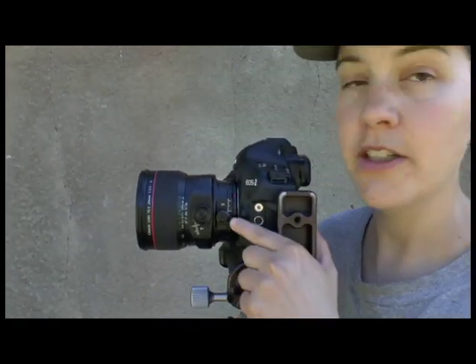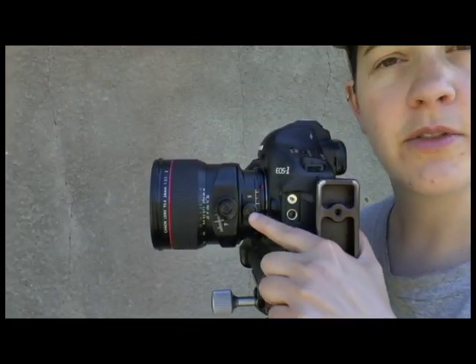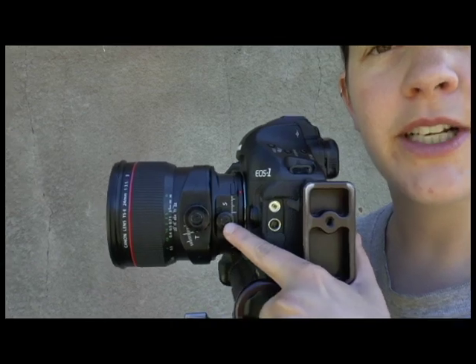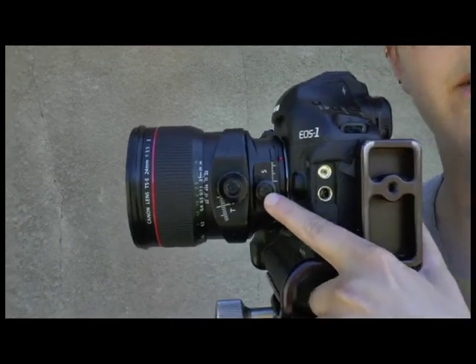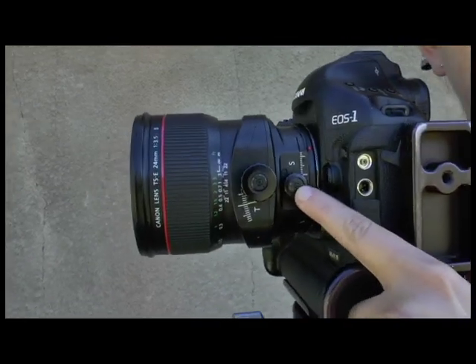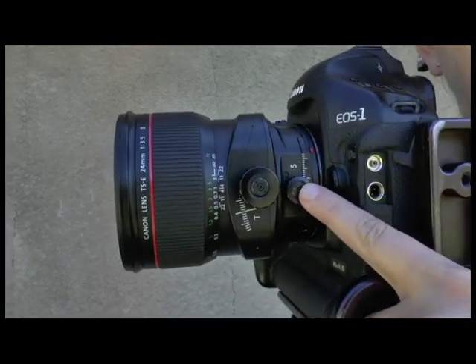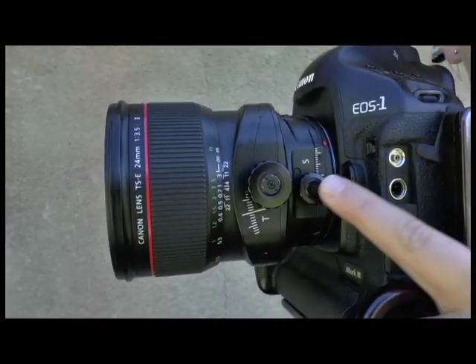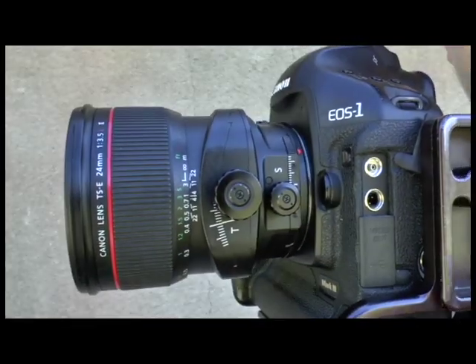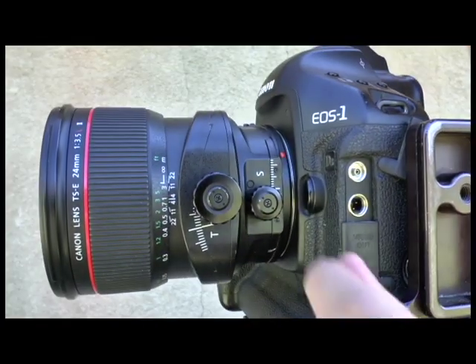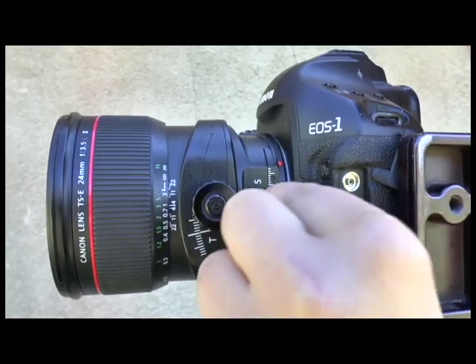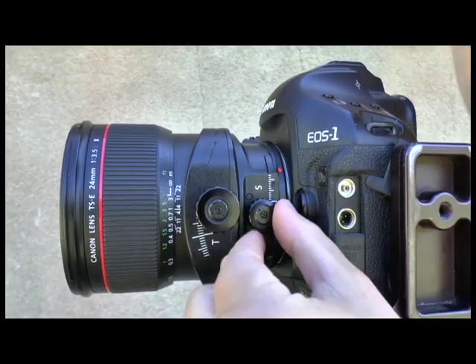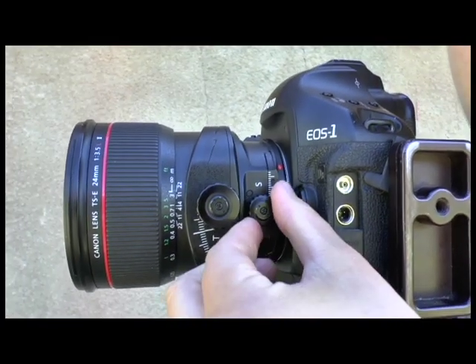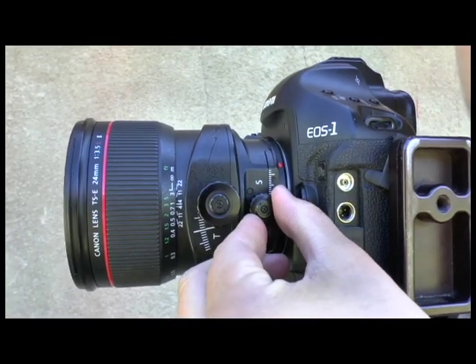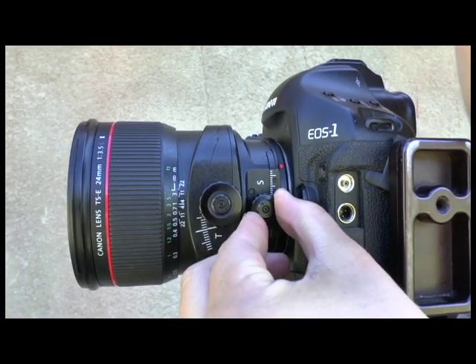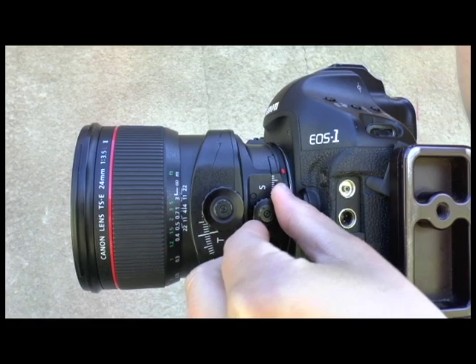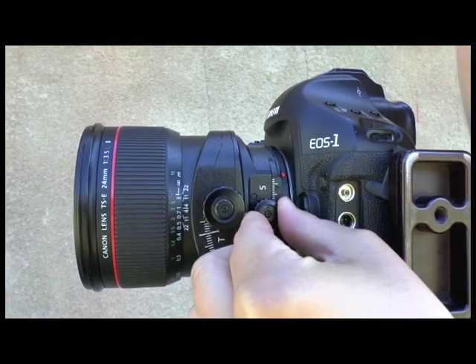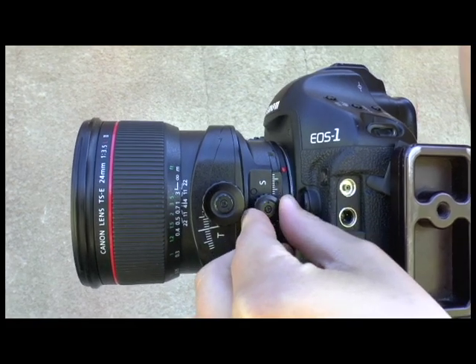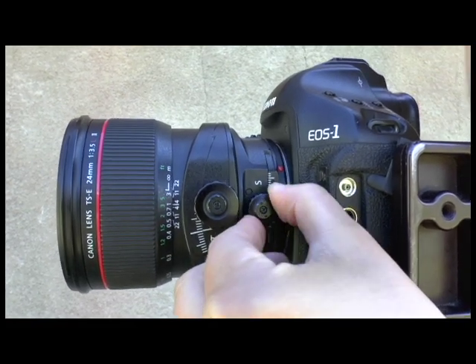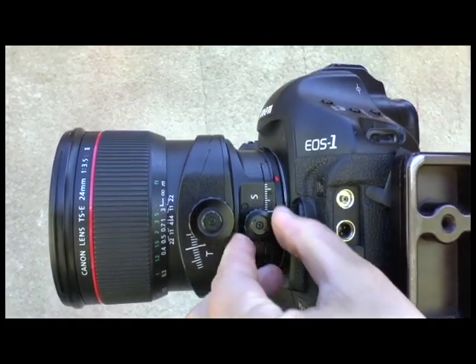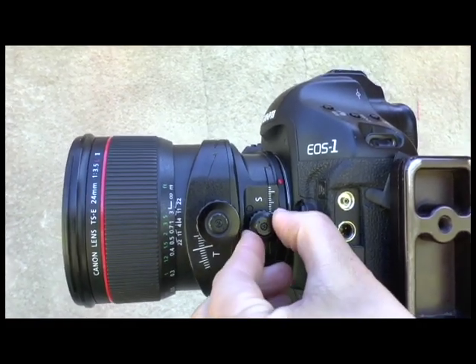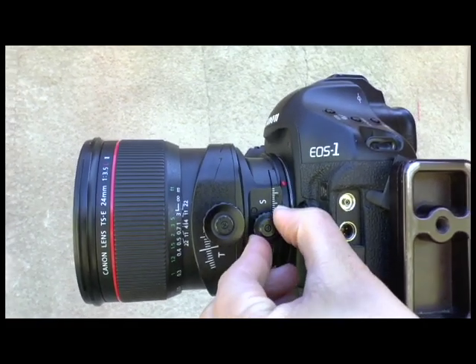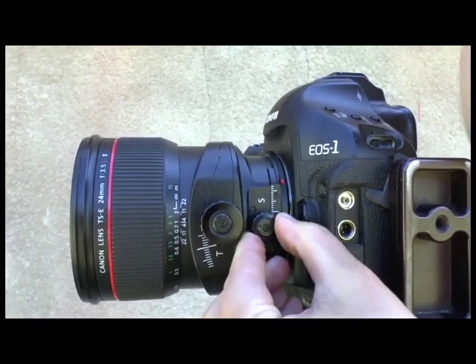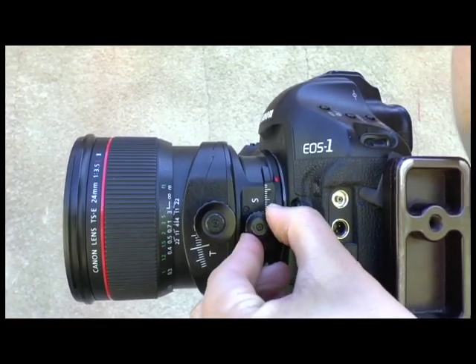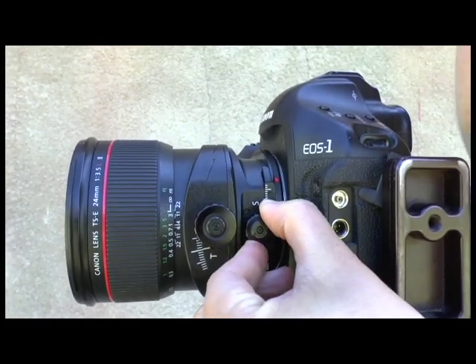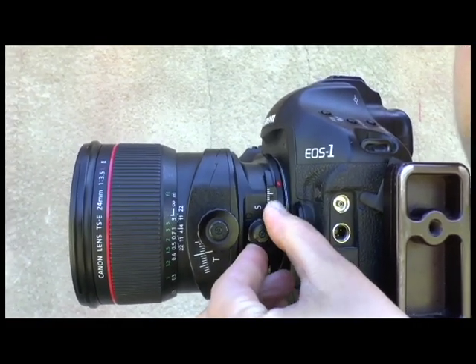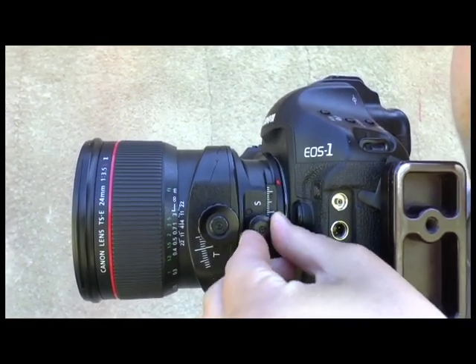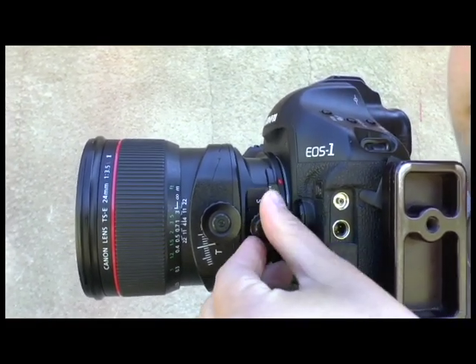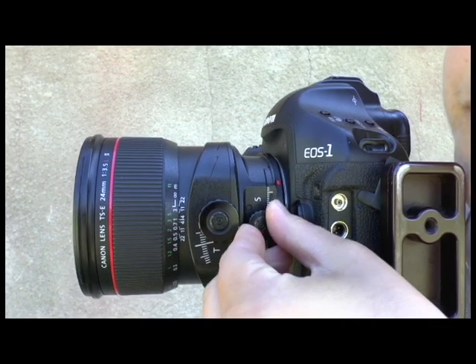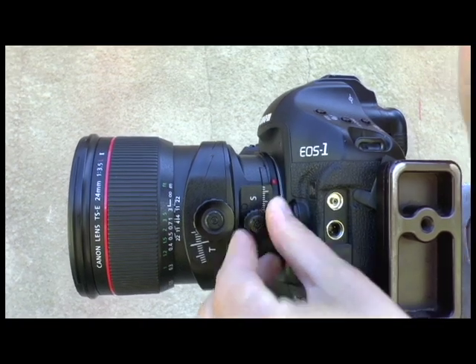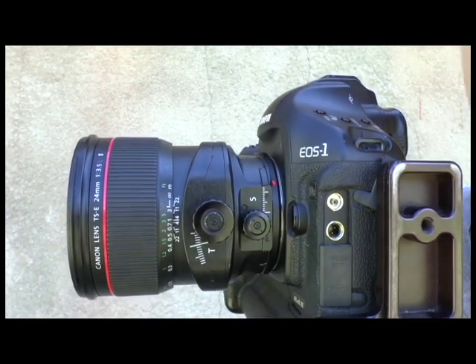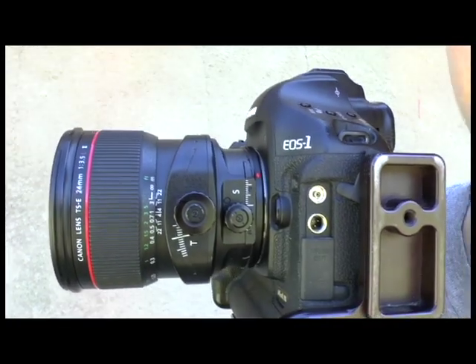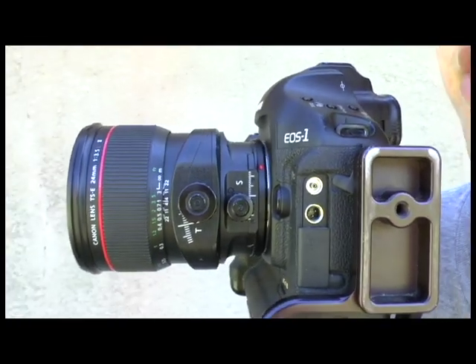This knob right here controls the shift function on the lens, and all we do is turn that knob. We can move it up or we can move it down. So put that back to zero position.